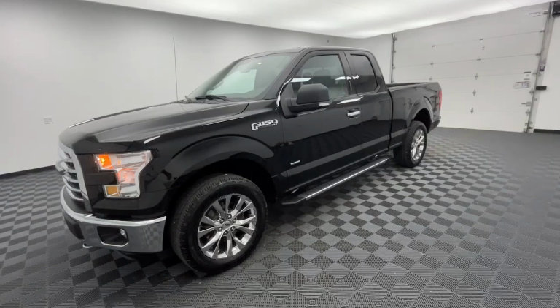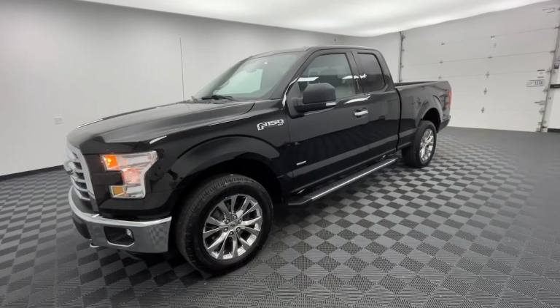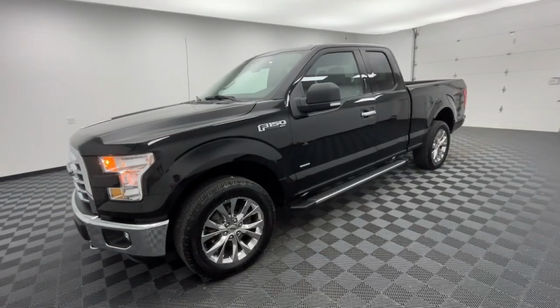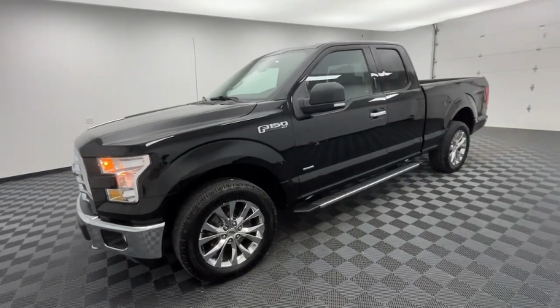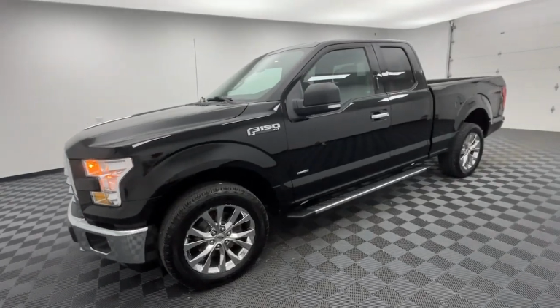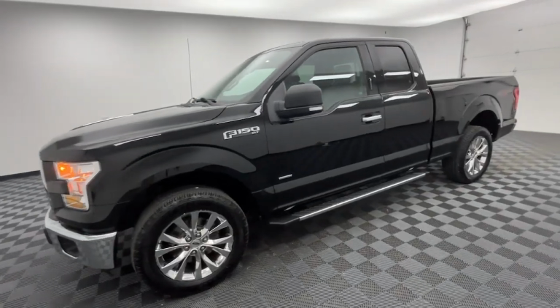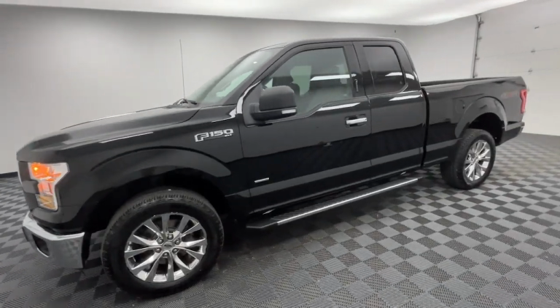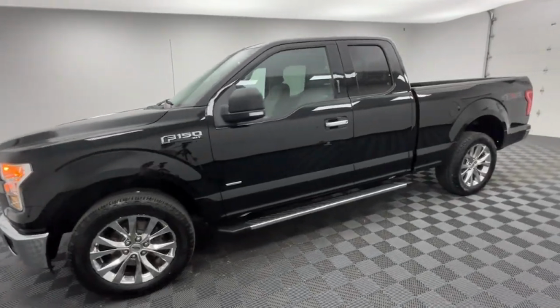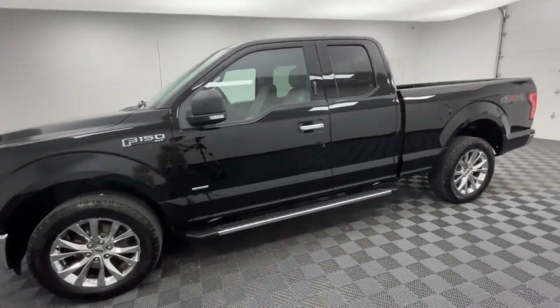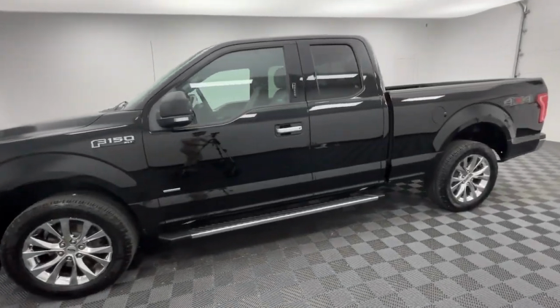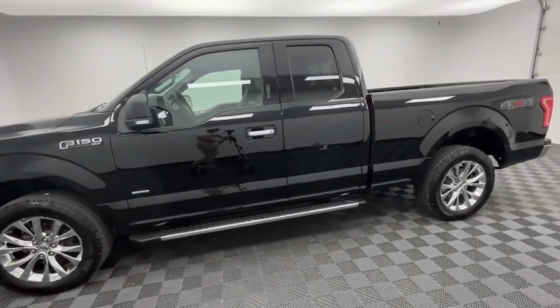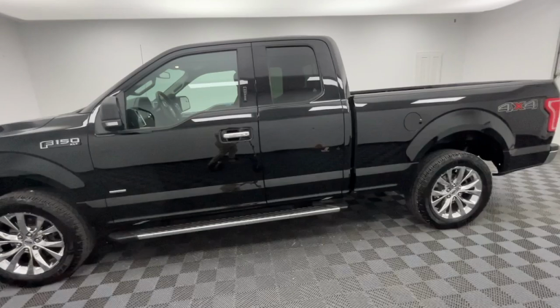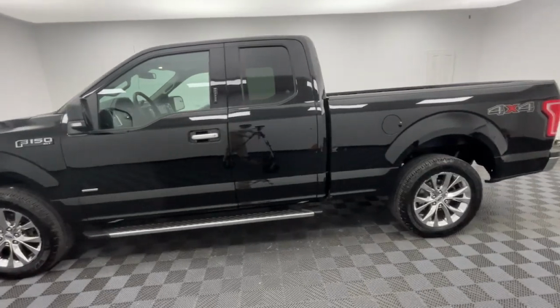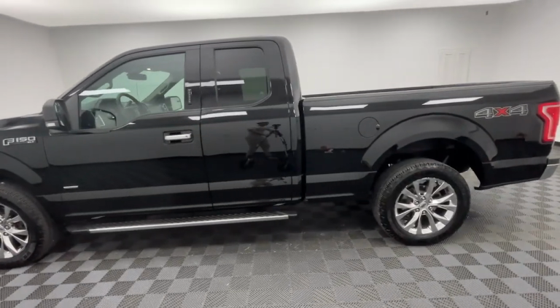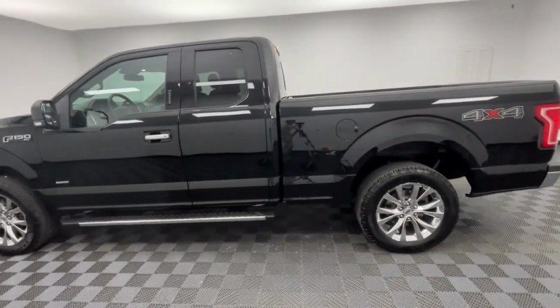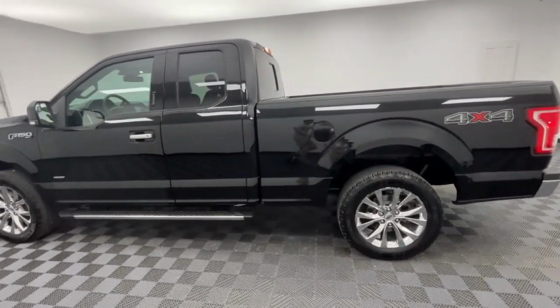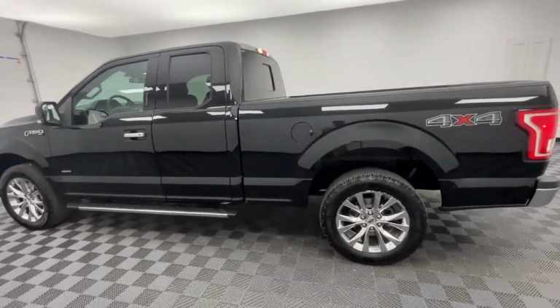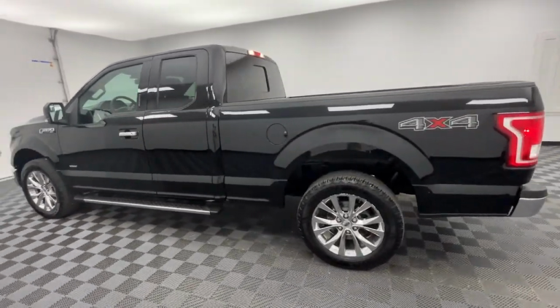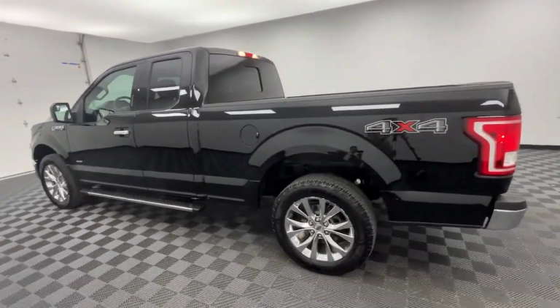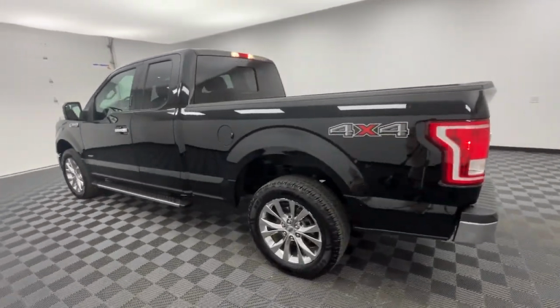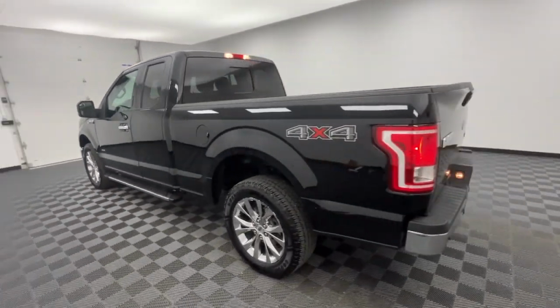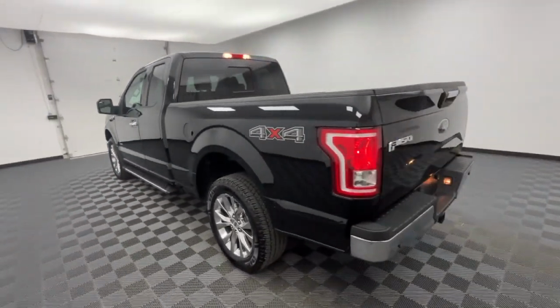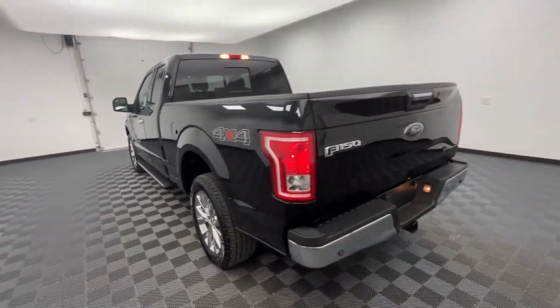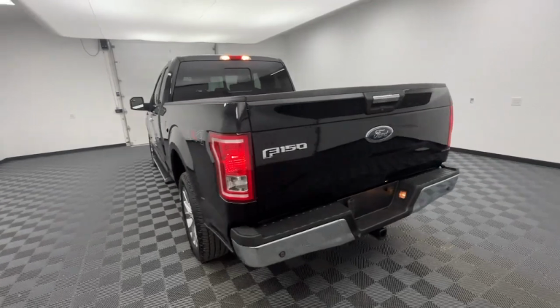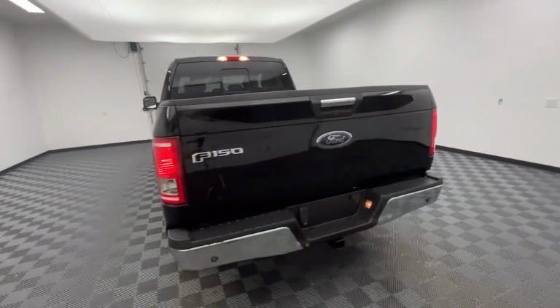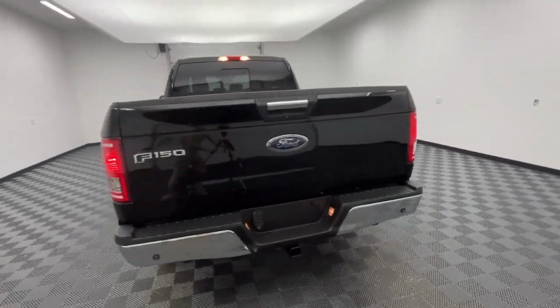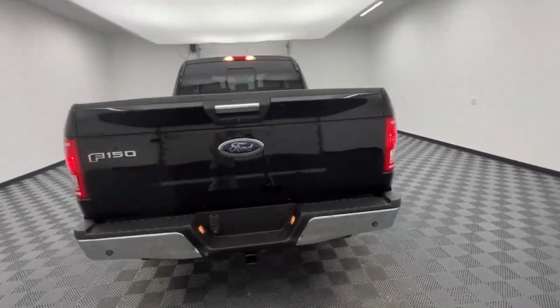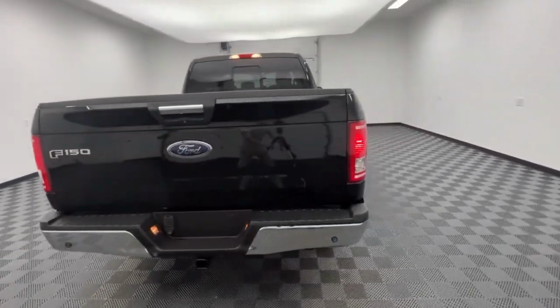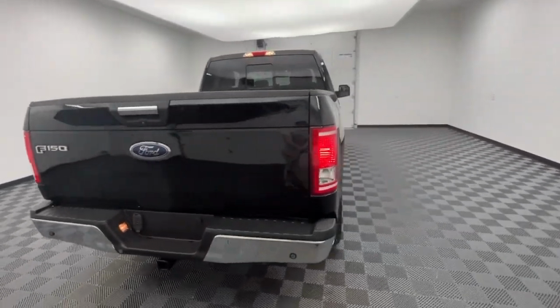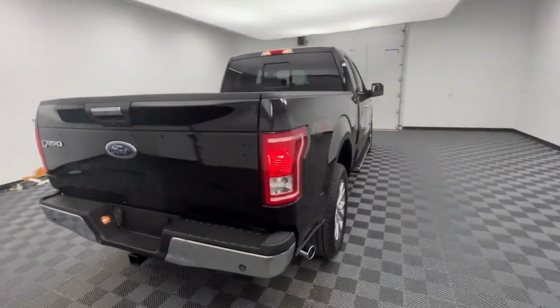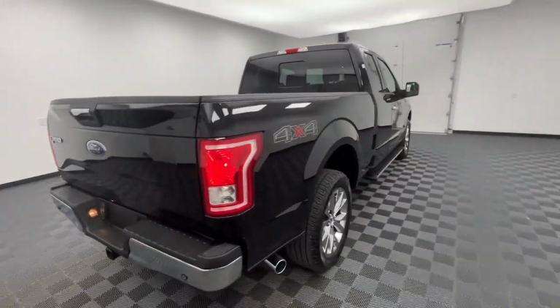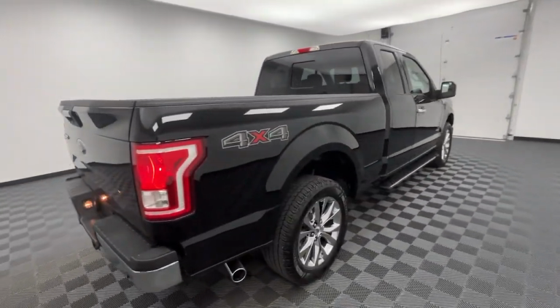Here is a wonderful 2016 Ford F-150. With less than 100,000 miles on the odometer, this vehicle stands out from the rest. Take a closer look at this full-size F-150.